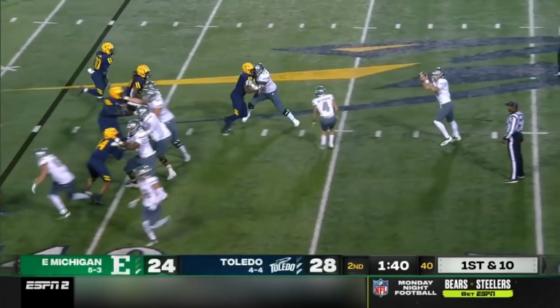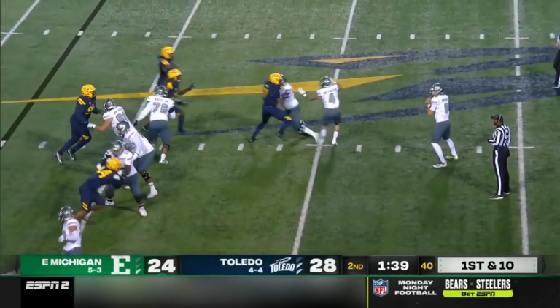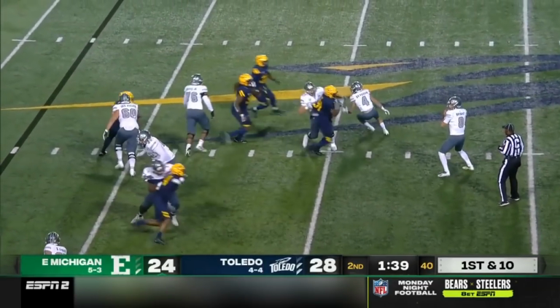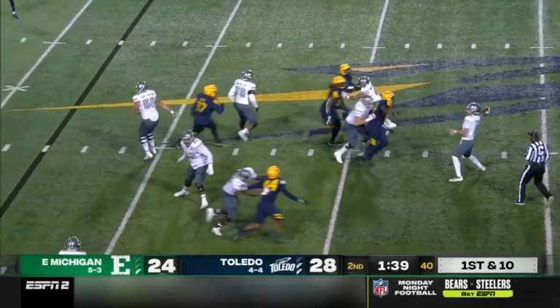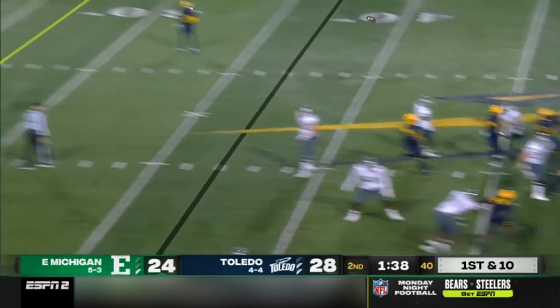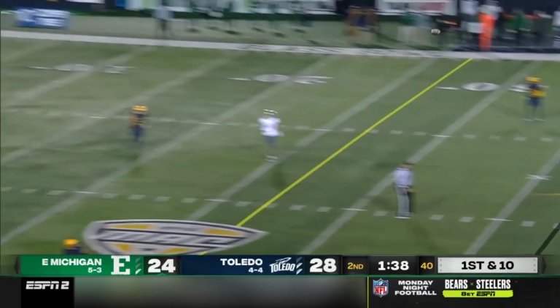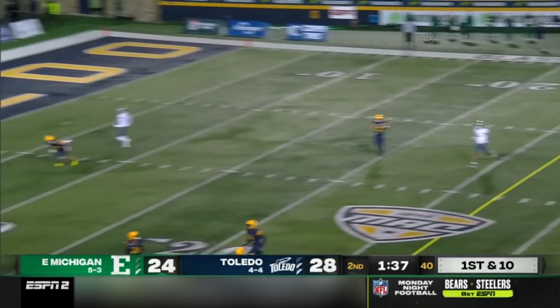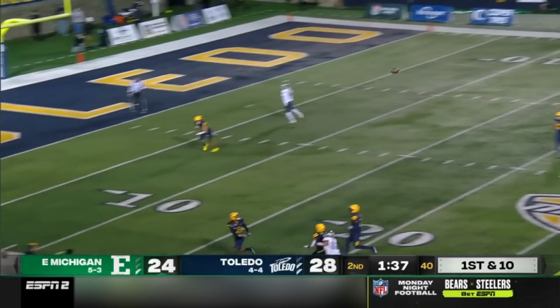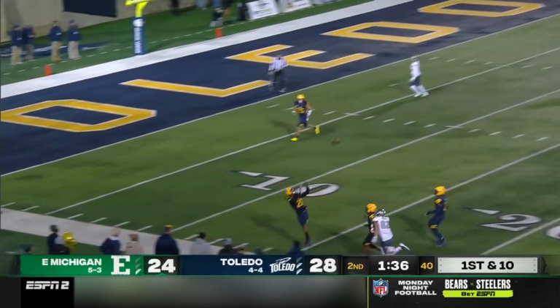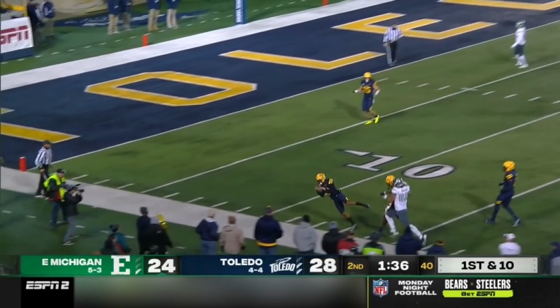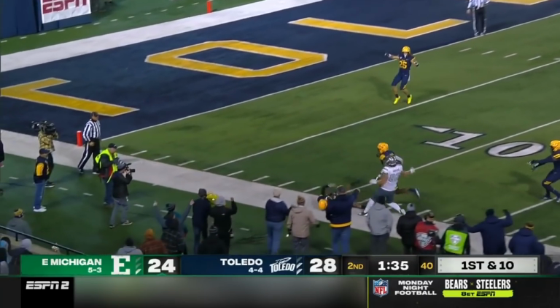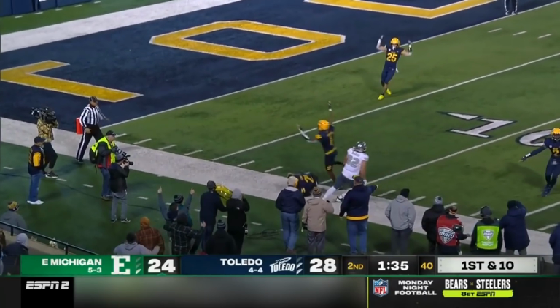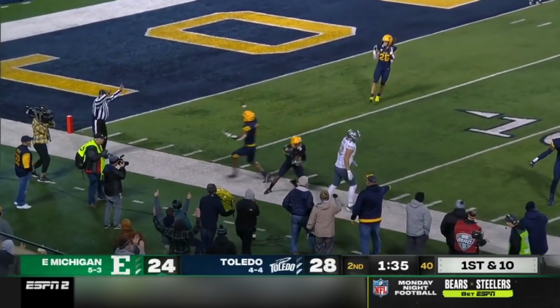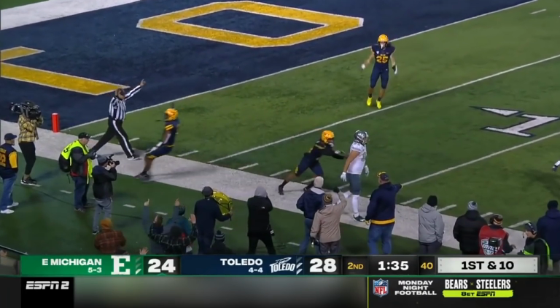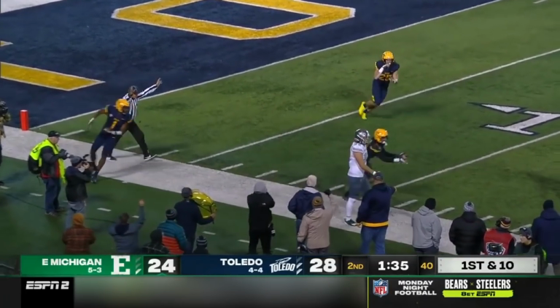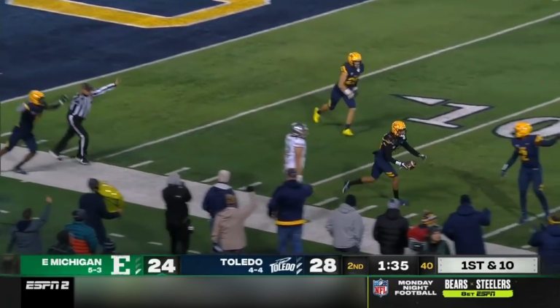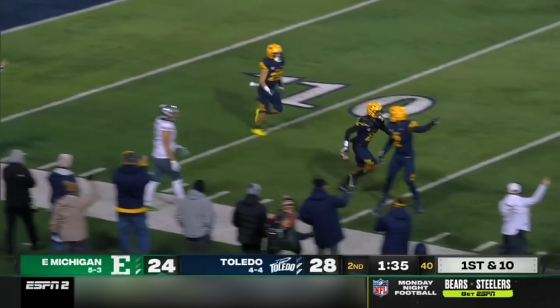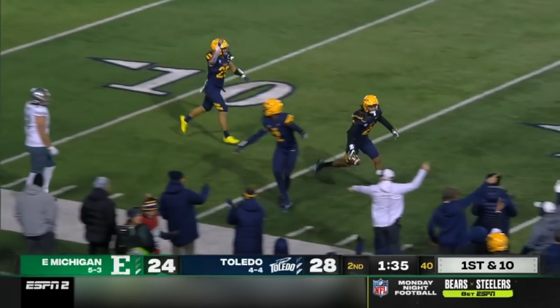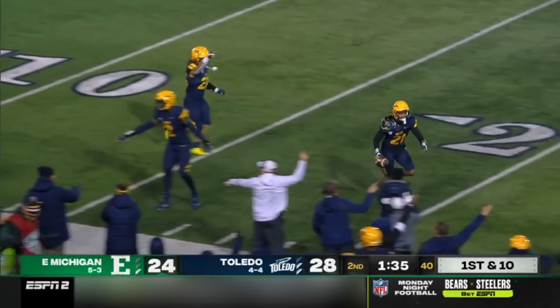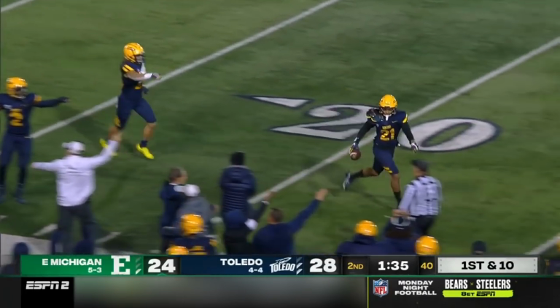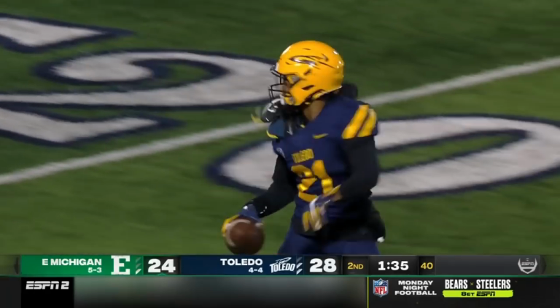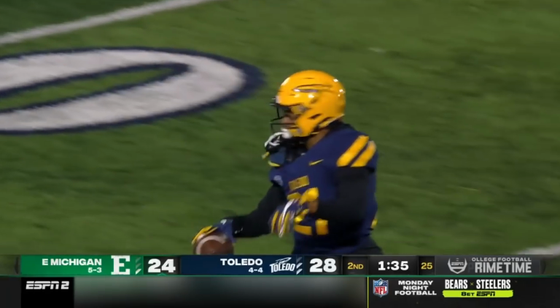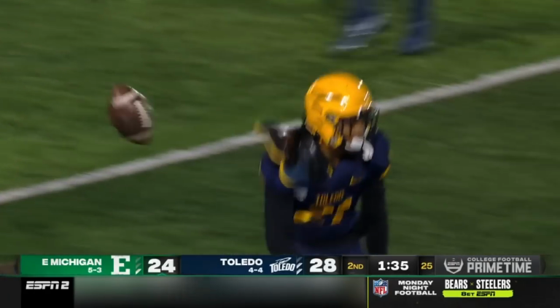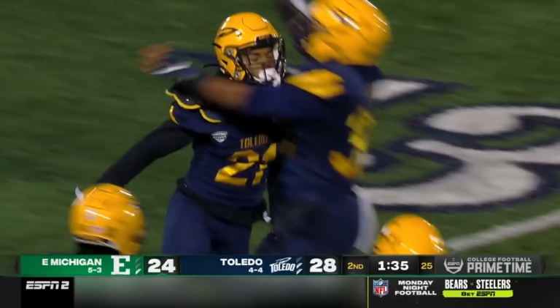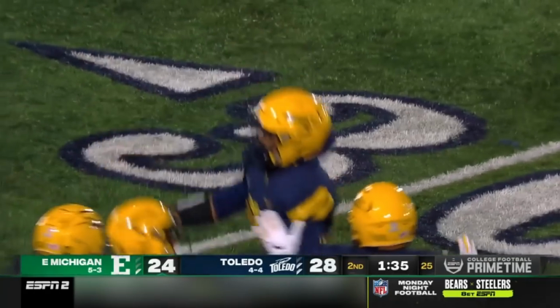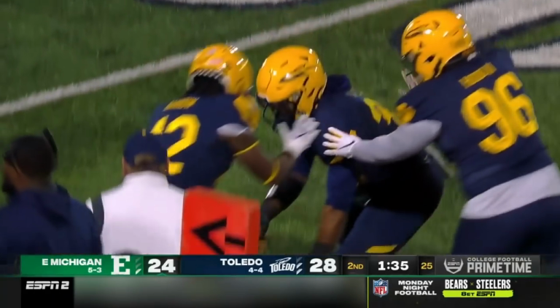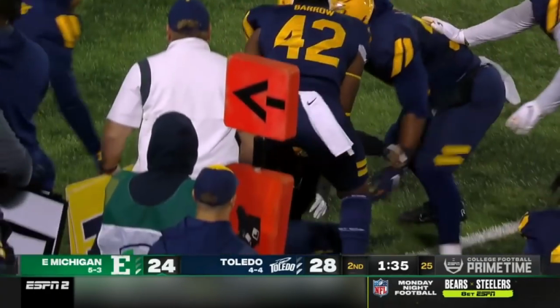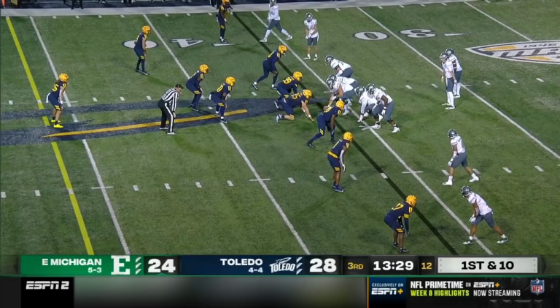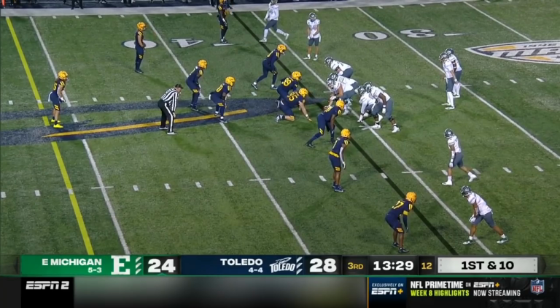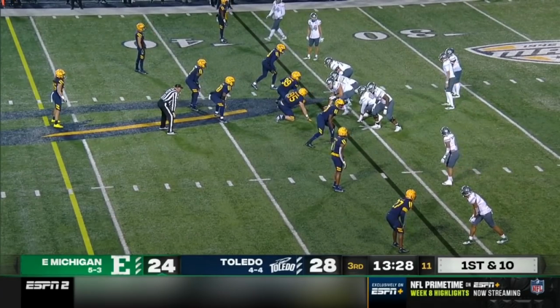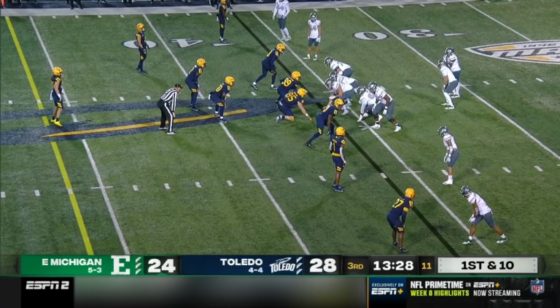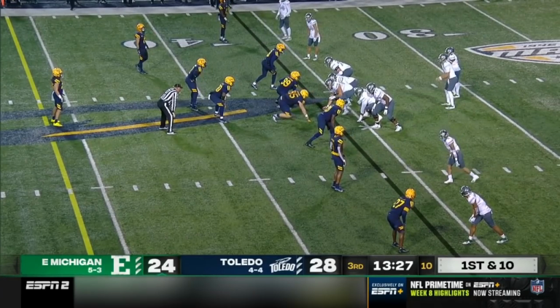A little trickeration. Bryant gets the ball back, throwing it downfield. Intercepted. Justin Clark, the fourth running back for Eastern Michigan.